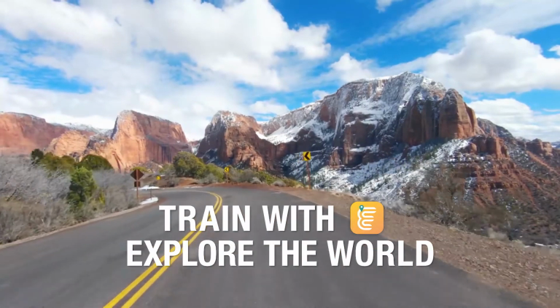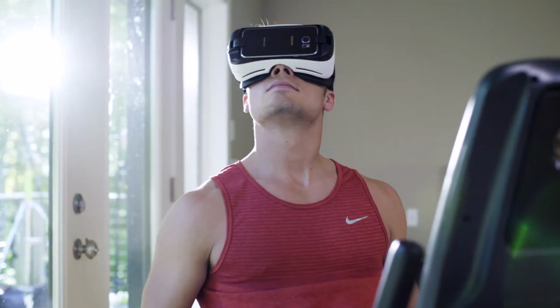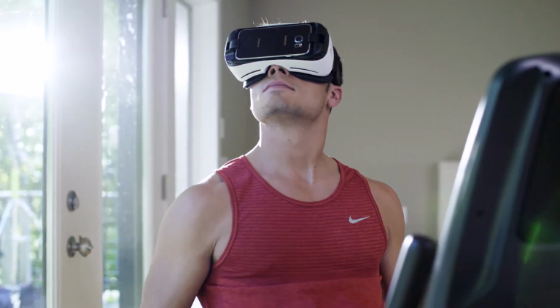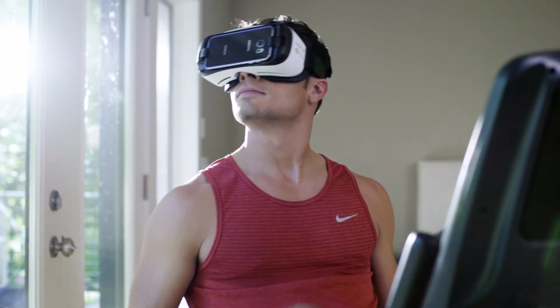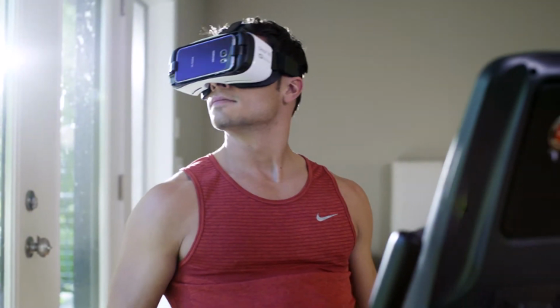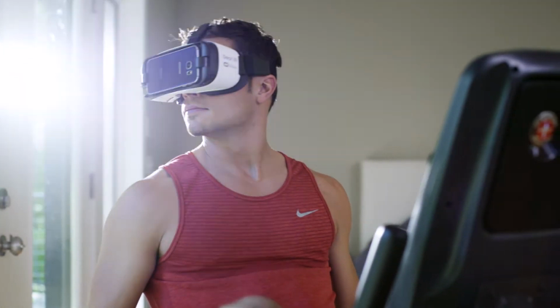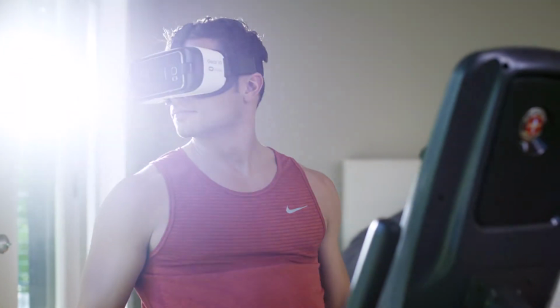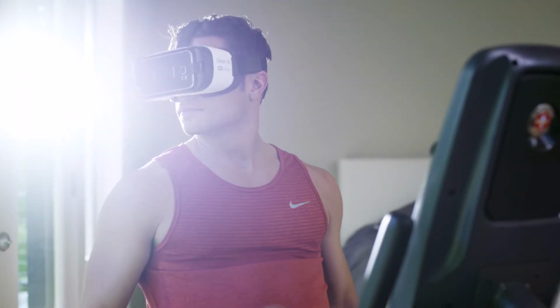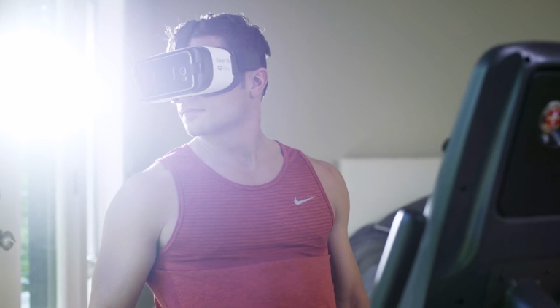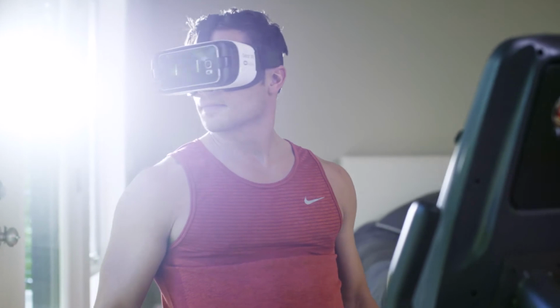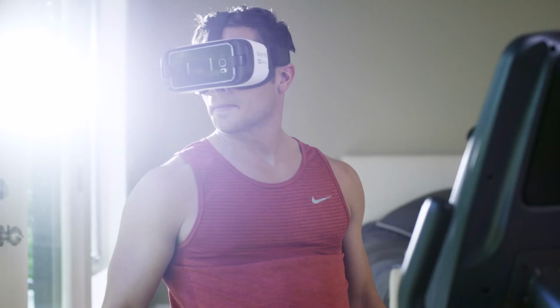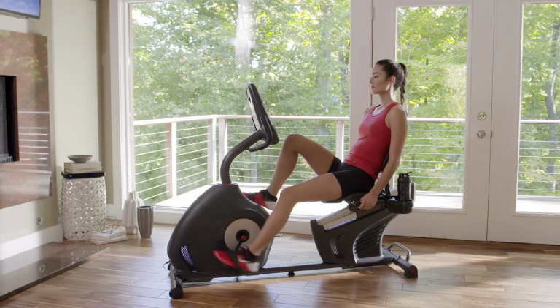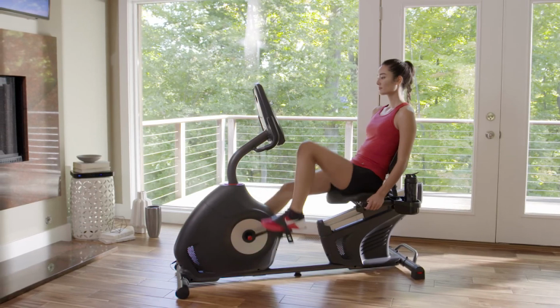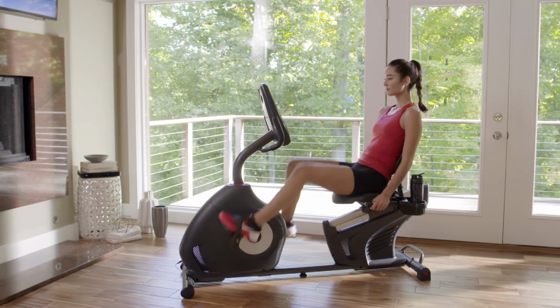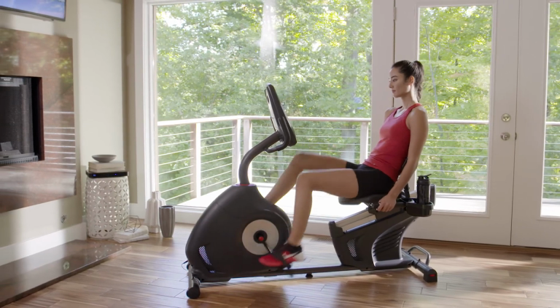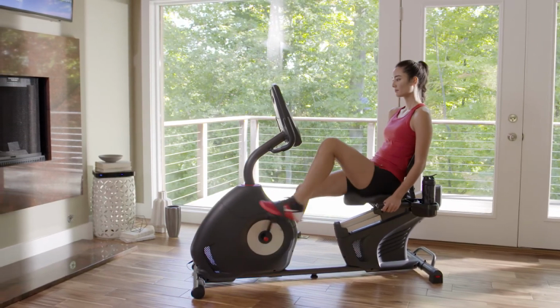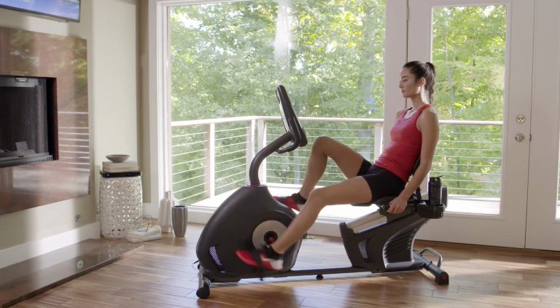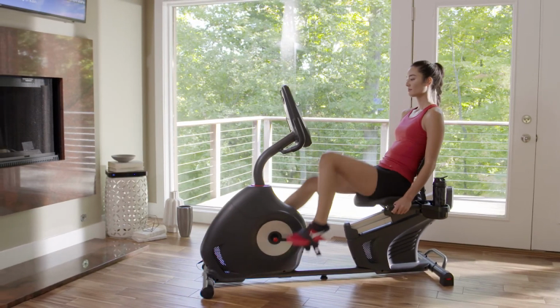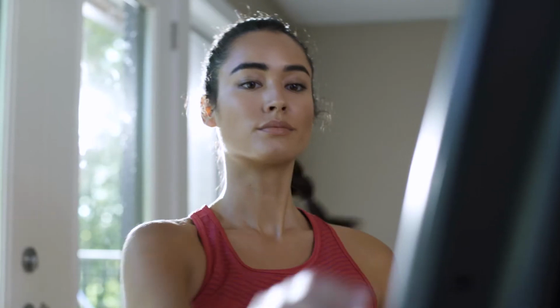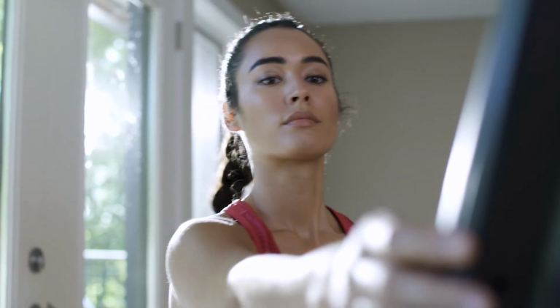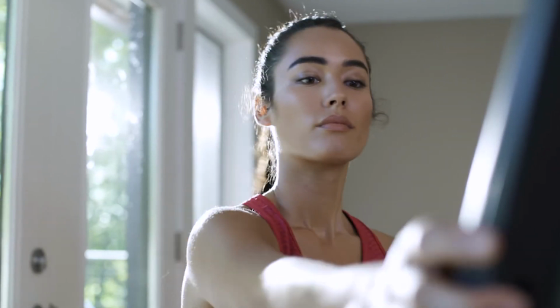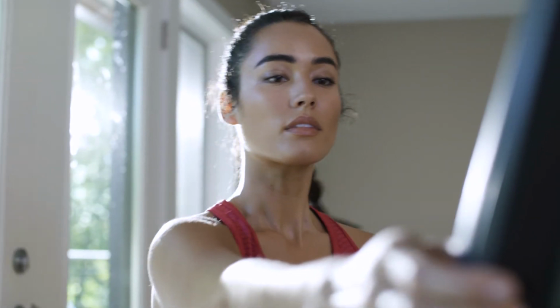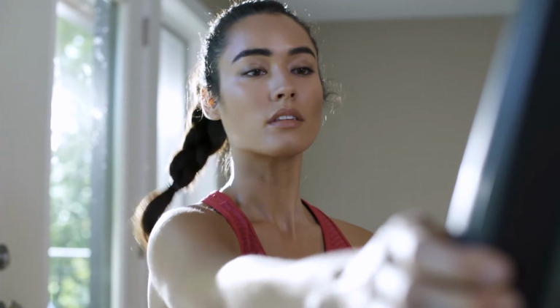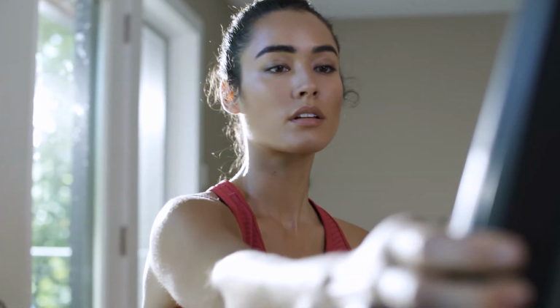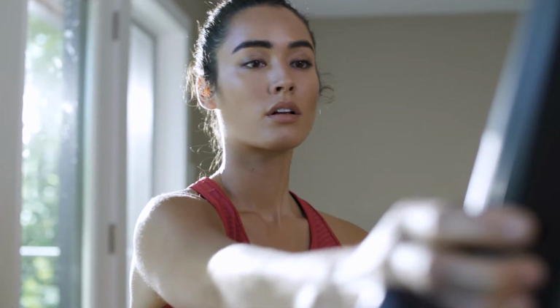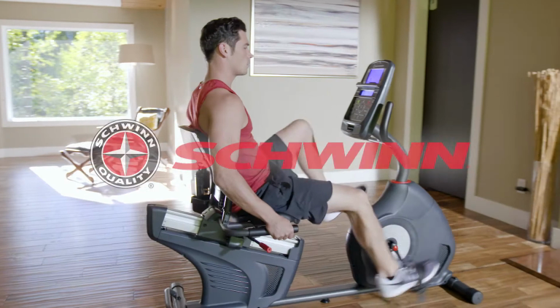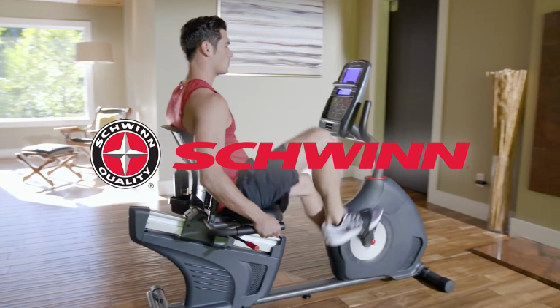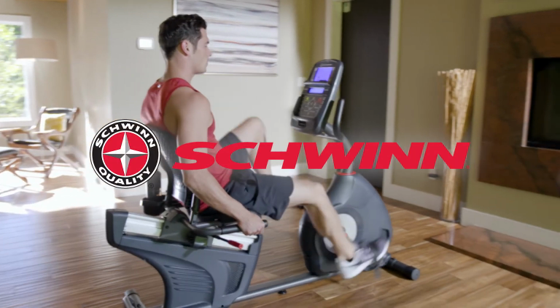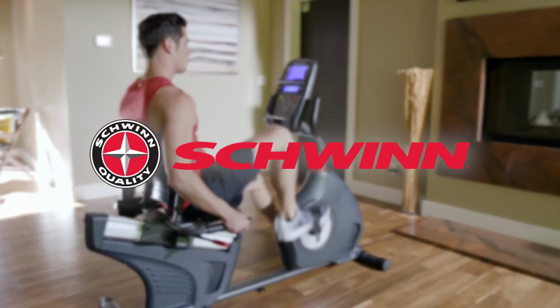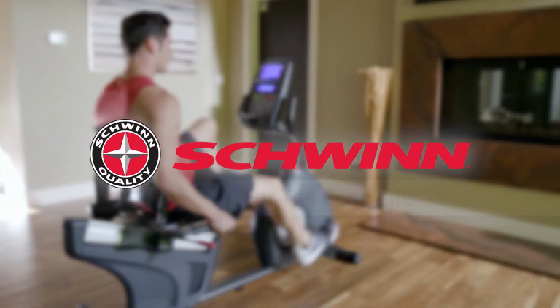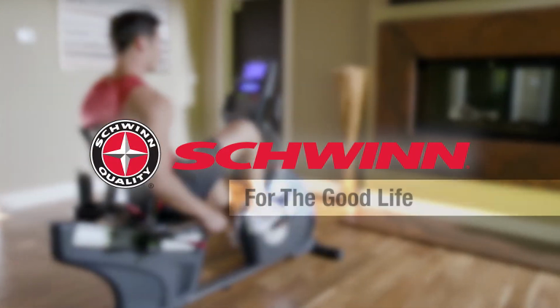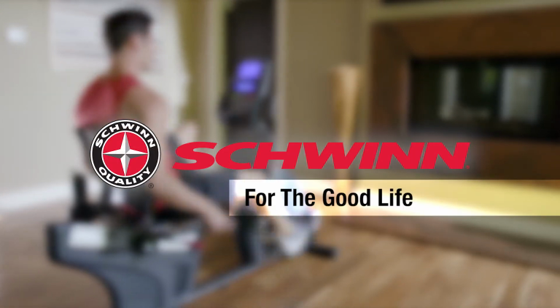All of which makes your cardio workout more enjoyable. The new Schwinn 270 Recumbent Bike — just one more way you can count on Schwinn Fitness for the good life.